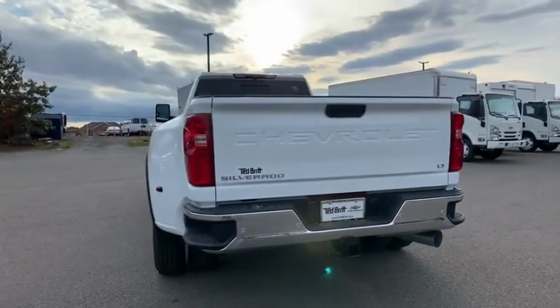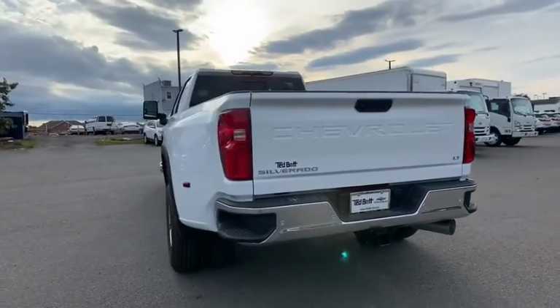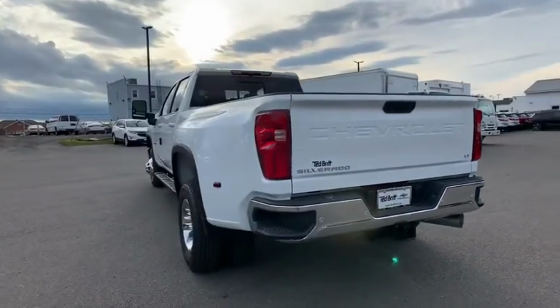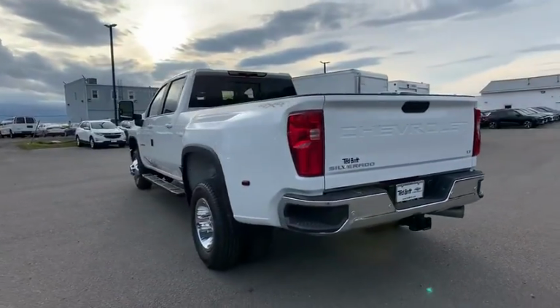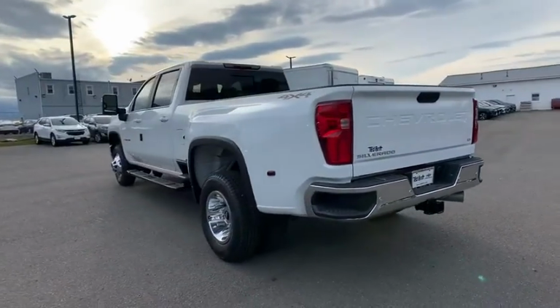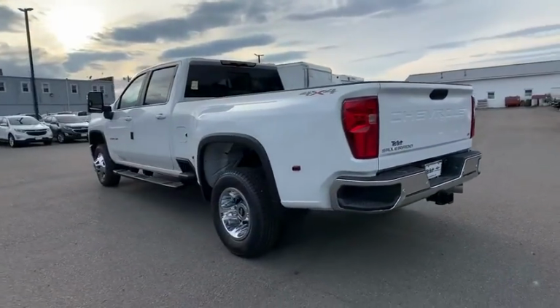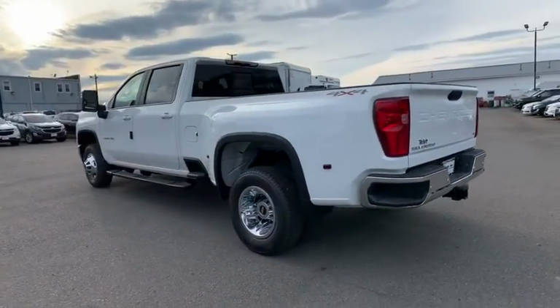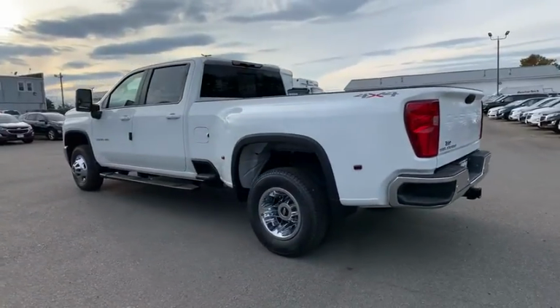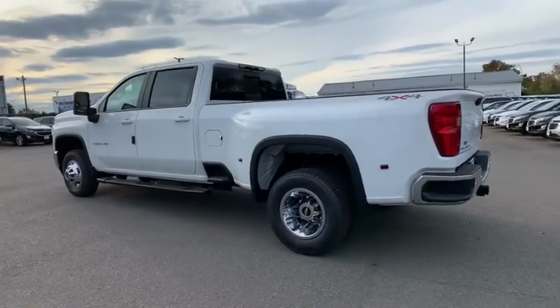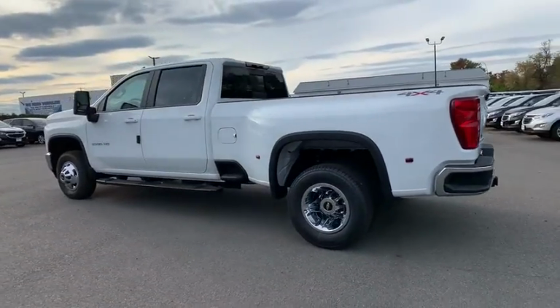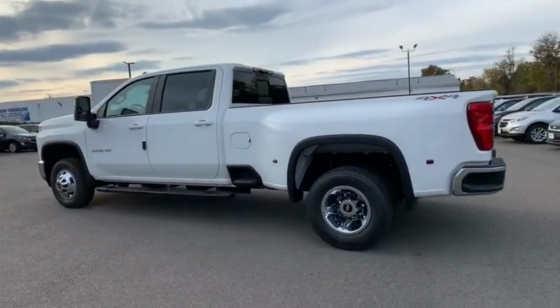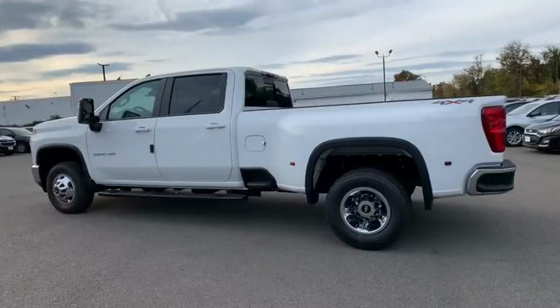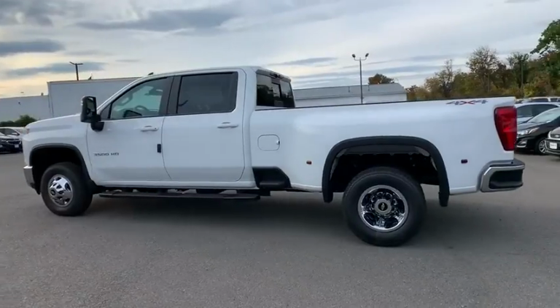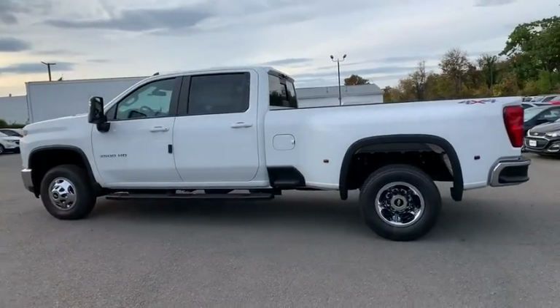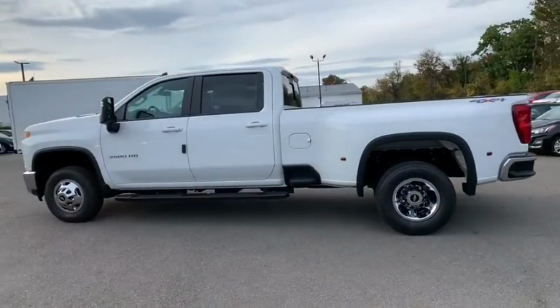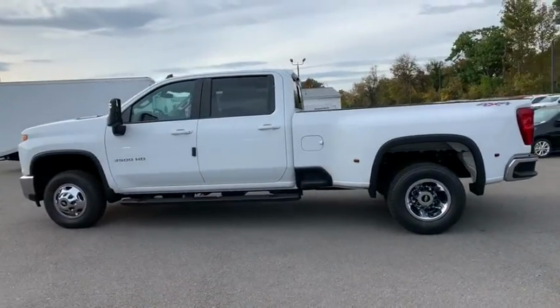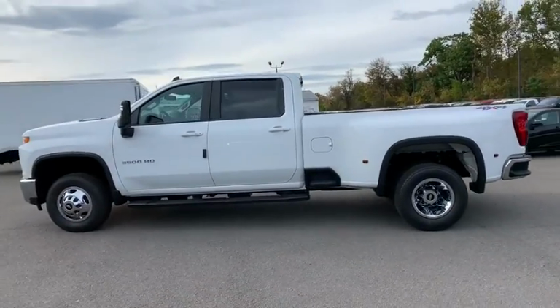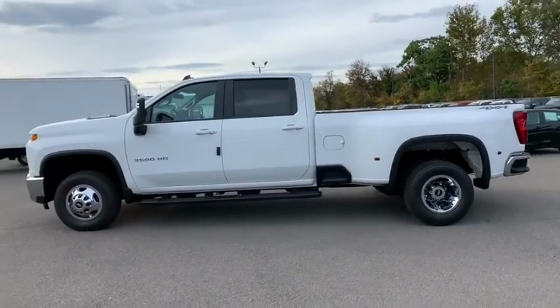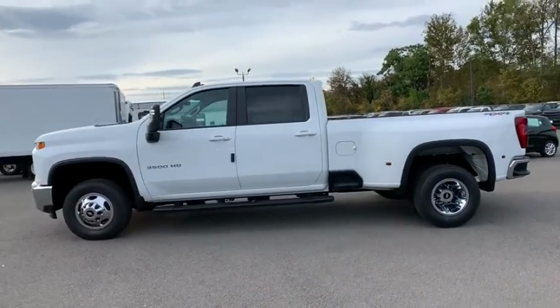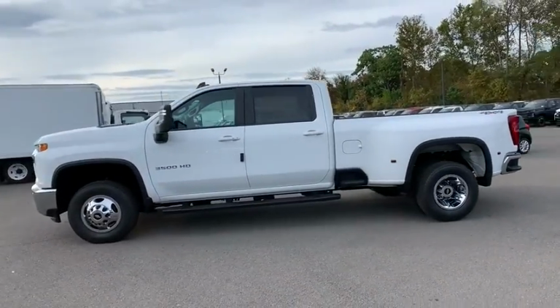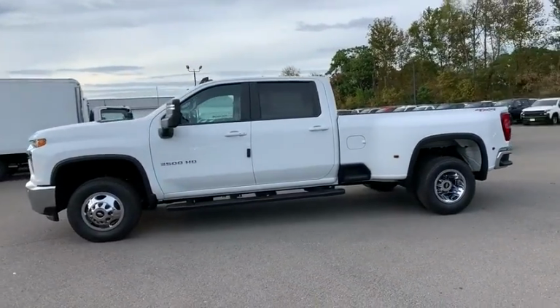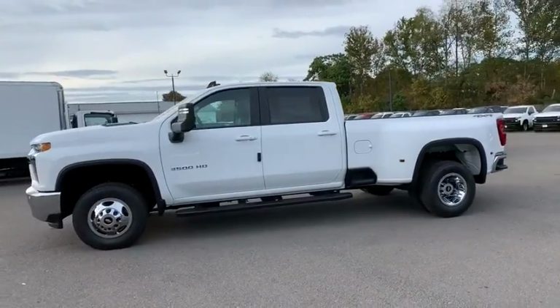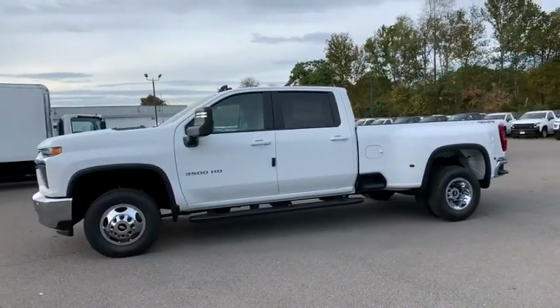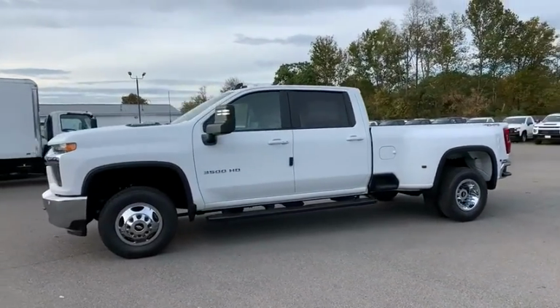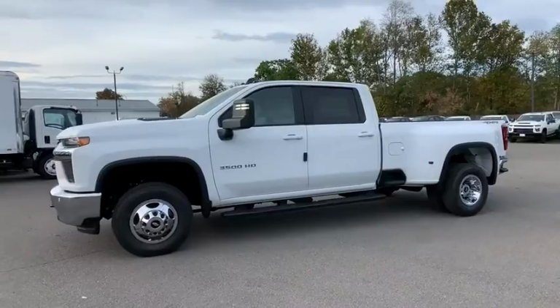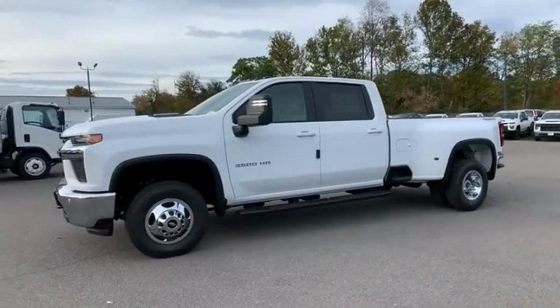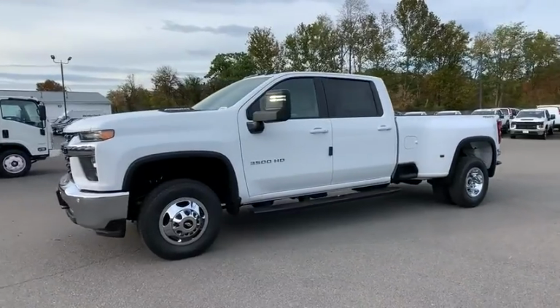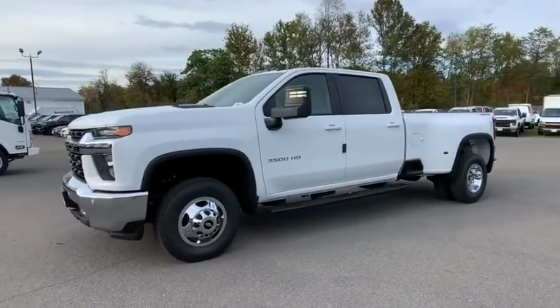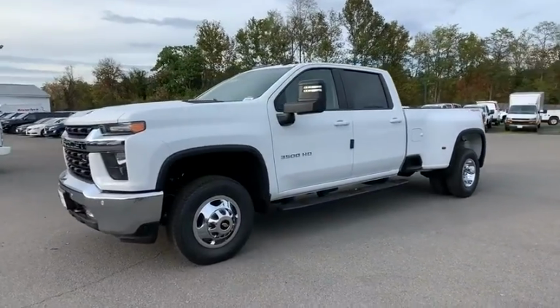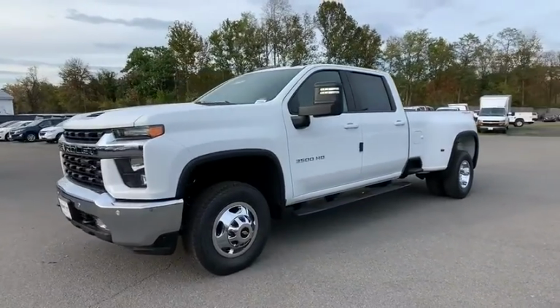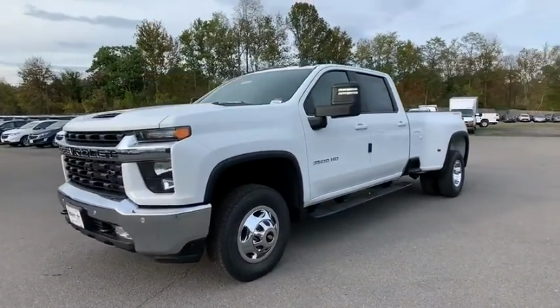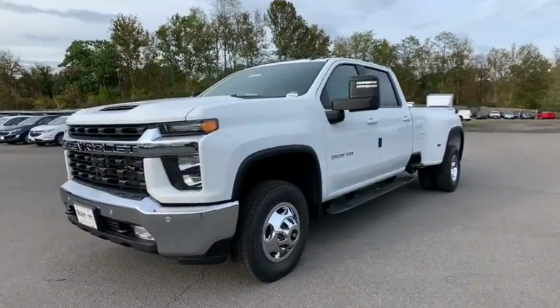Universal garage door opener, center armrest, compass, electronic stability control, leather package, heated steering wheel, trip computer, power door locks, power windows, panic alarm, brake assist.